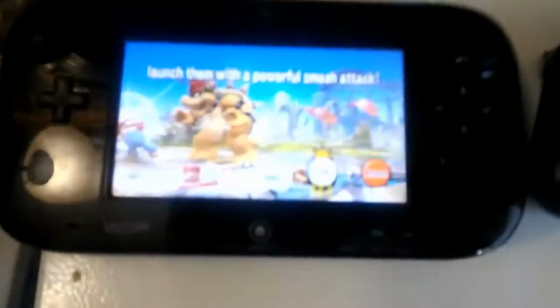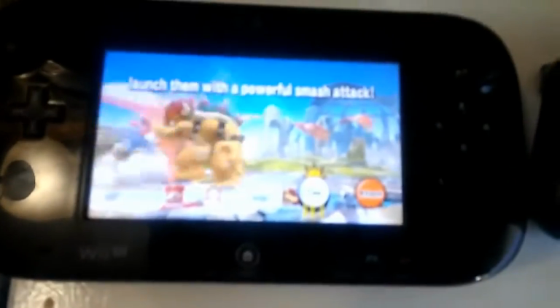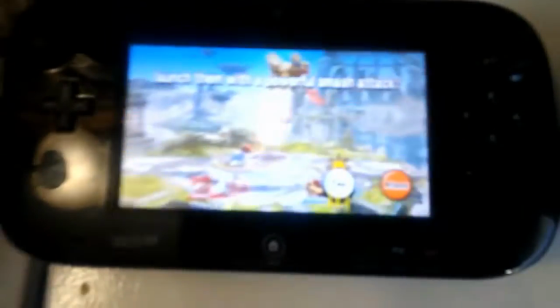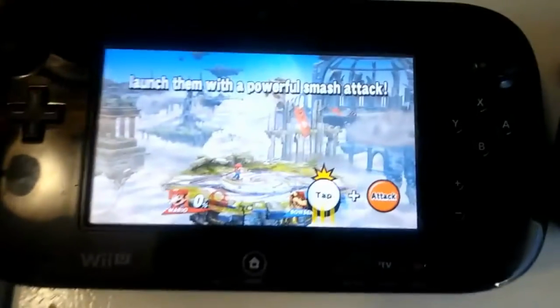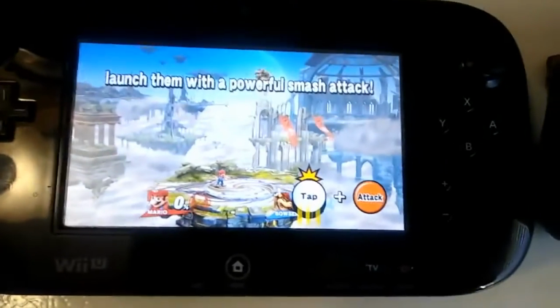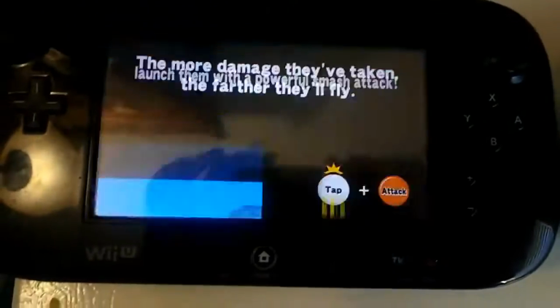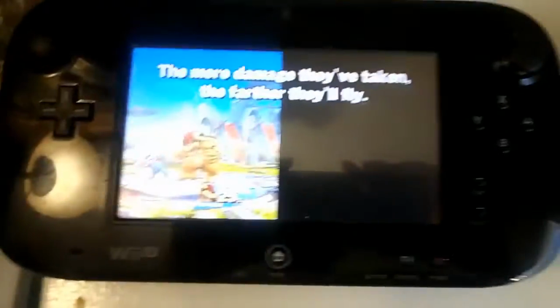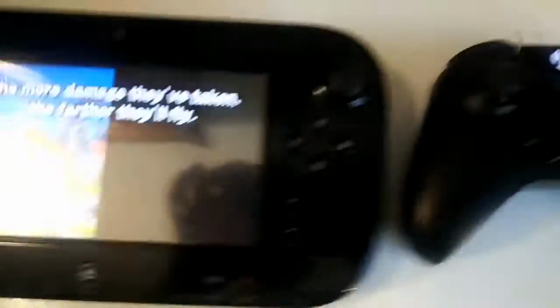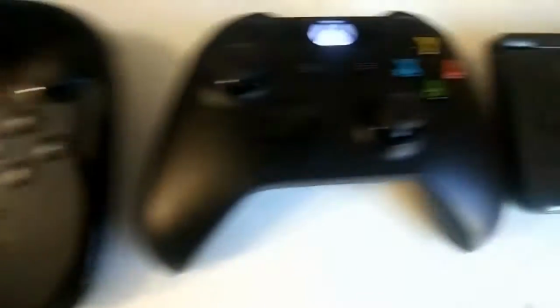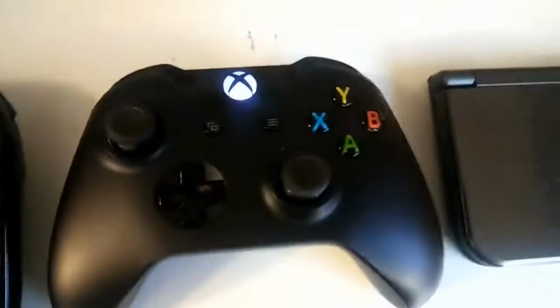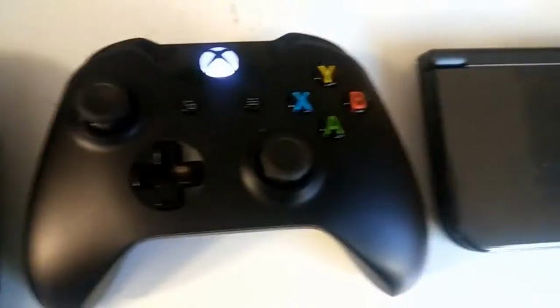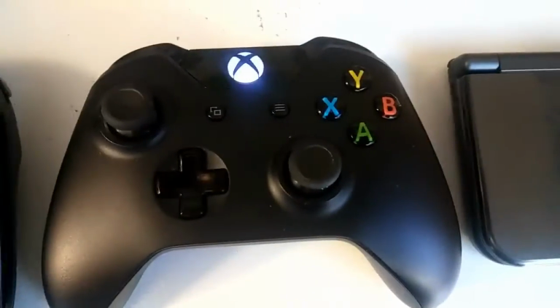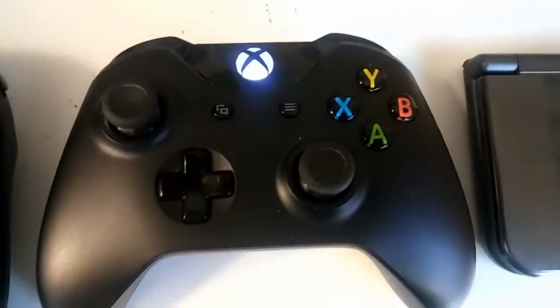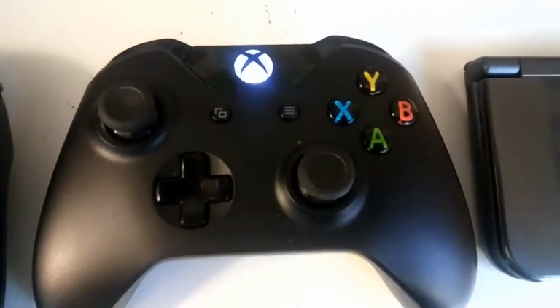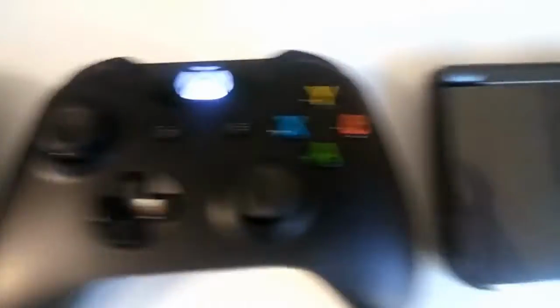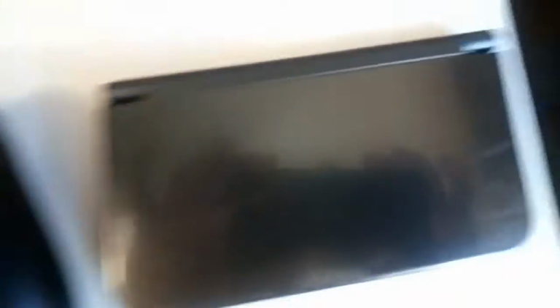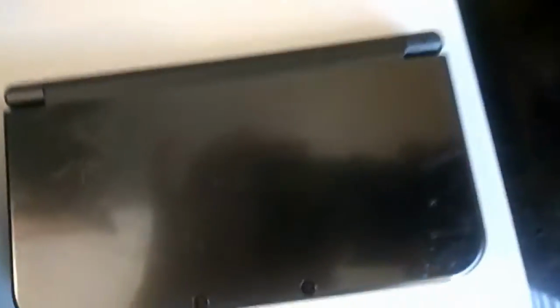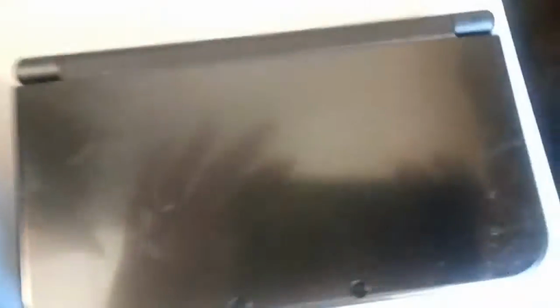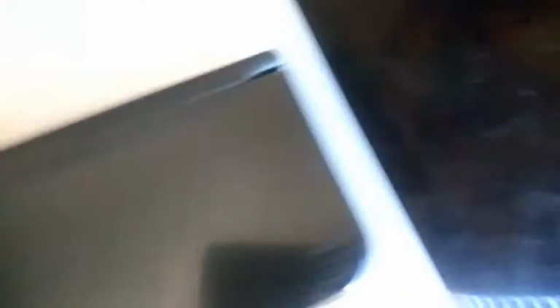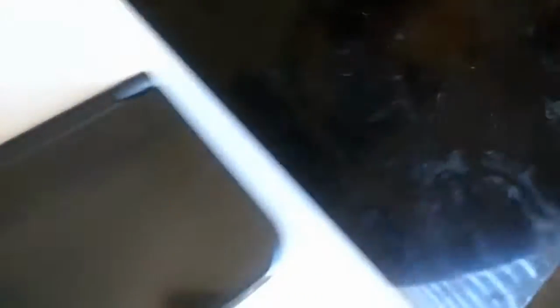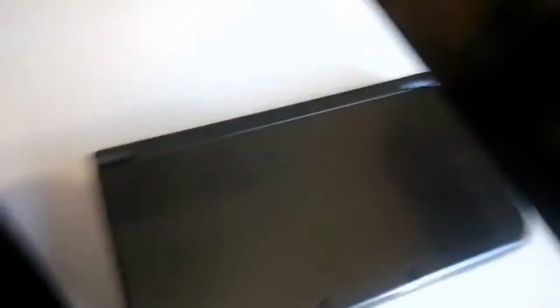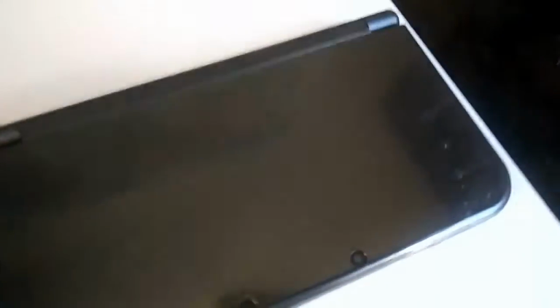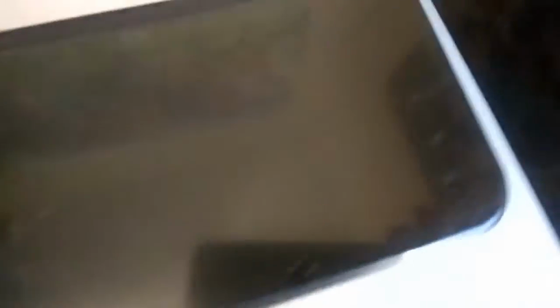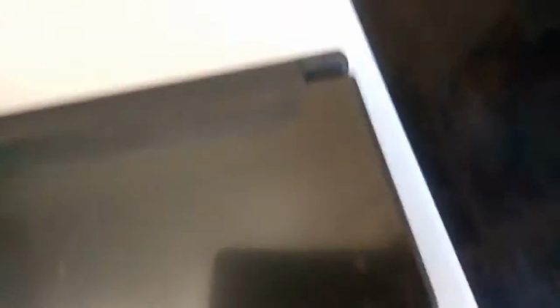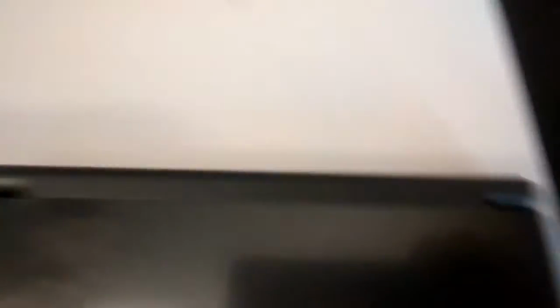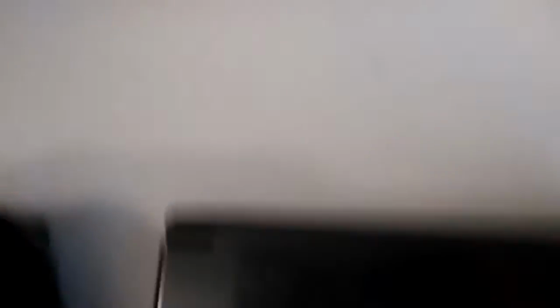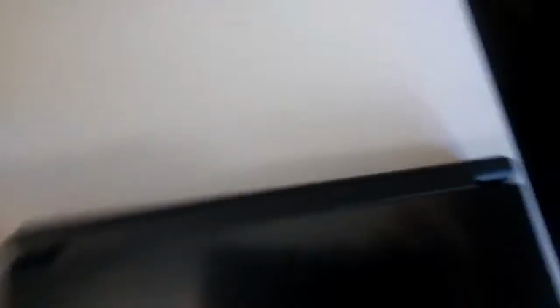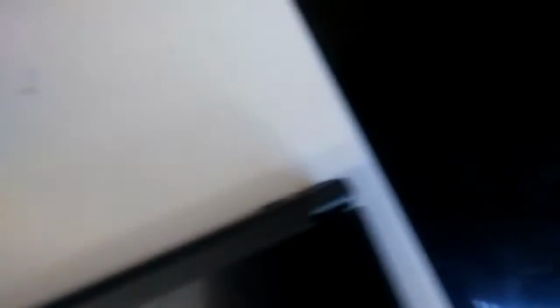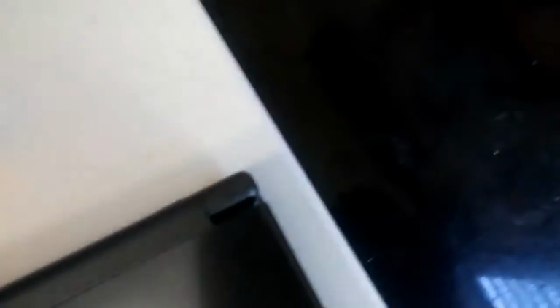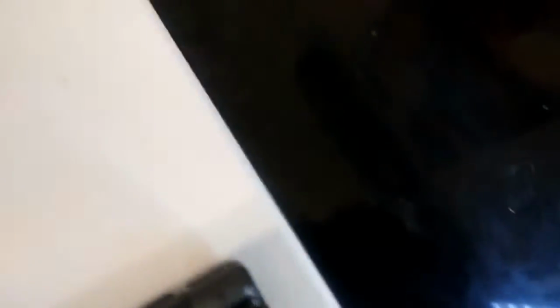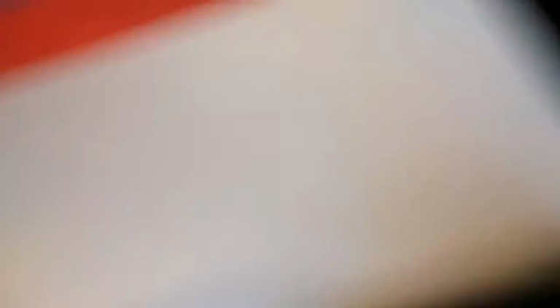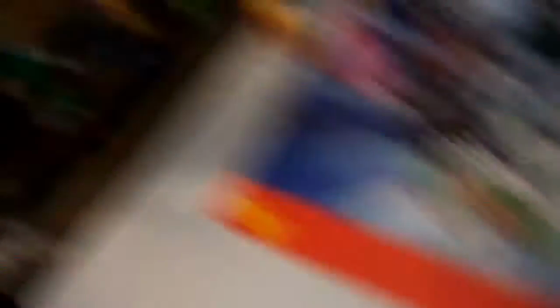All right, now over here we have the Wii U Gamepad, Xbox One controller, and a New 3DS XL that works again - thank goodness. I got it repaired. It's really cool.